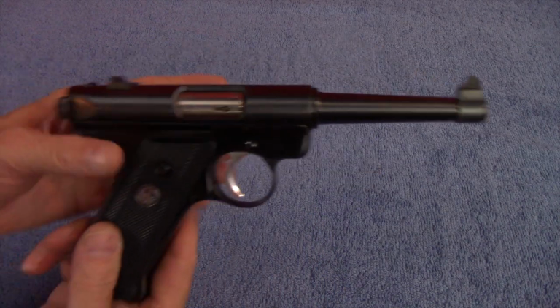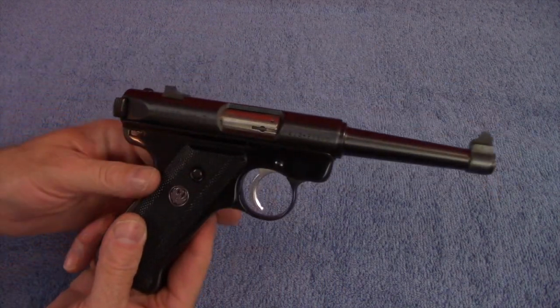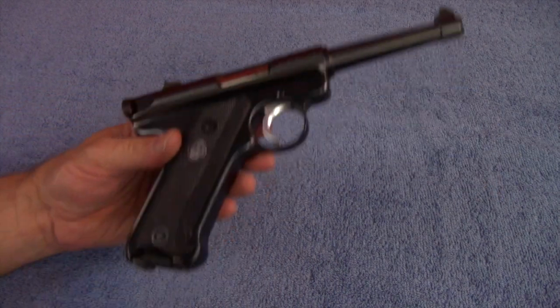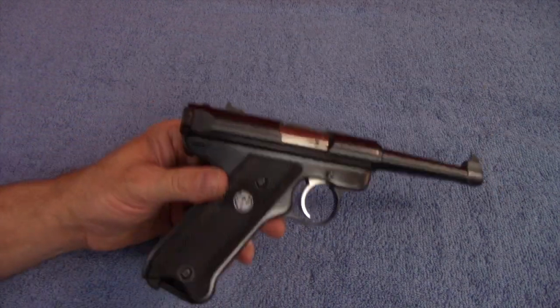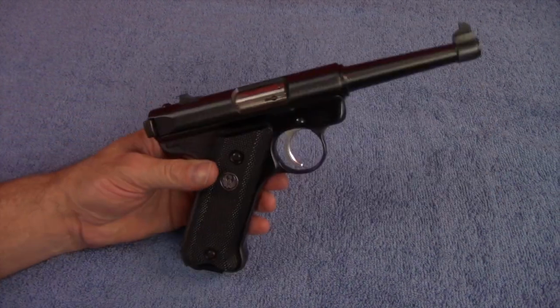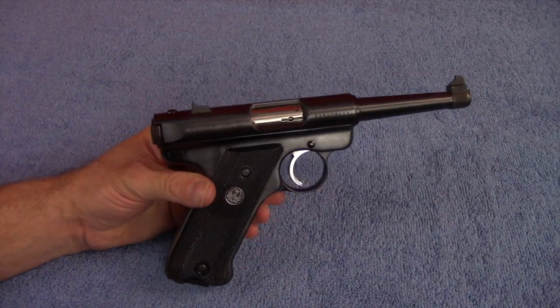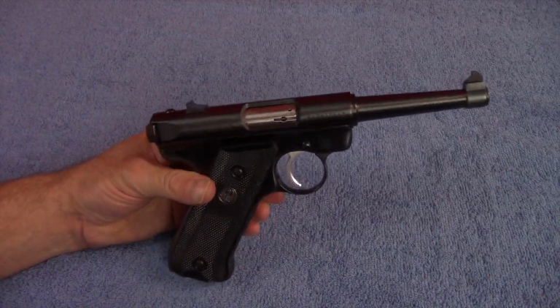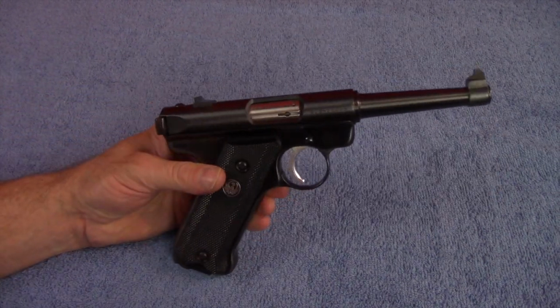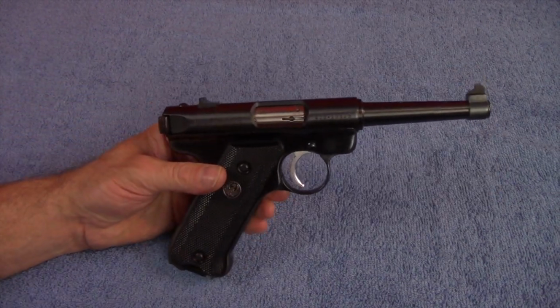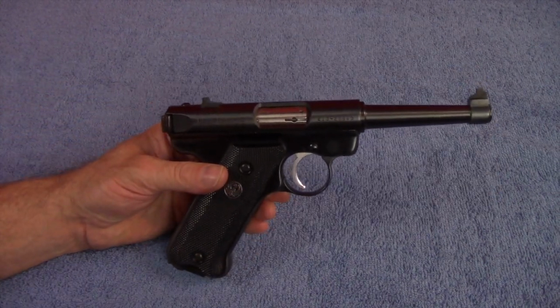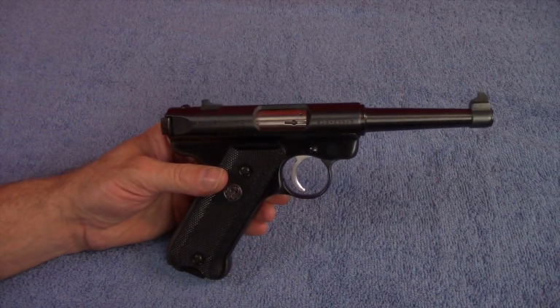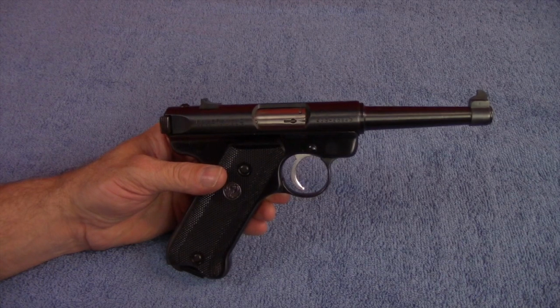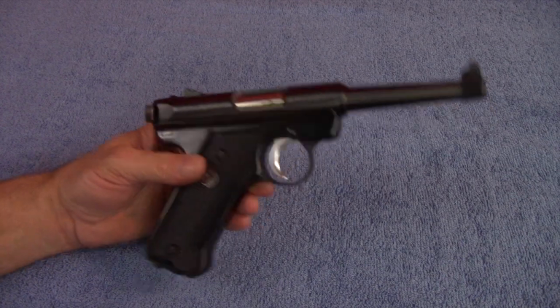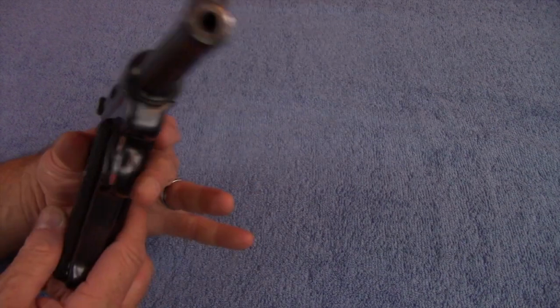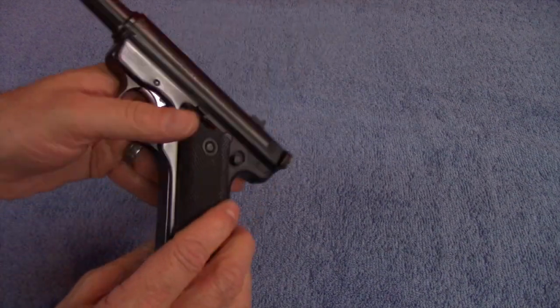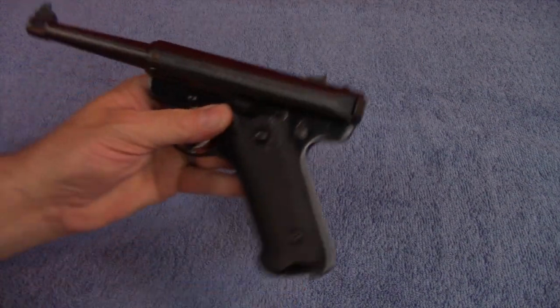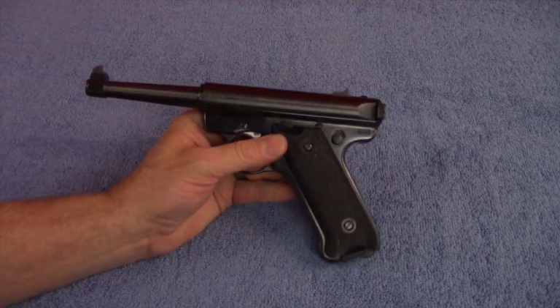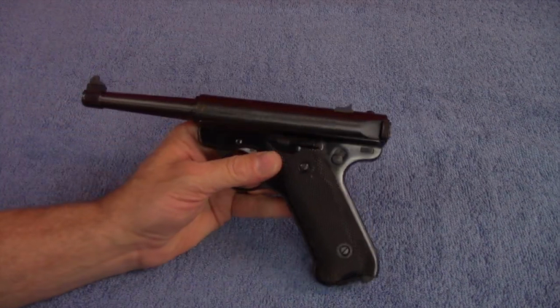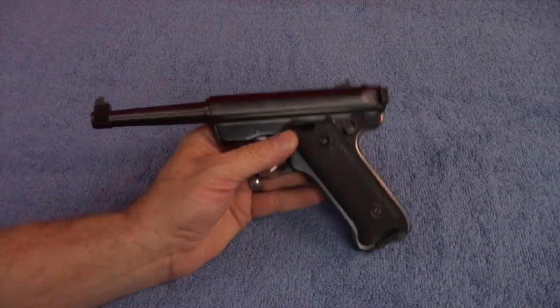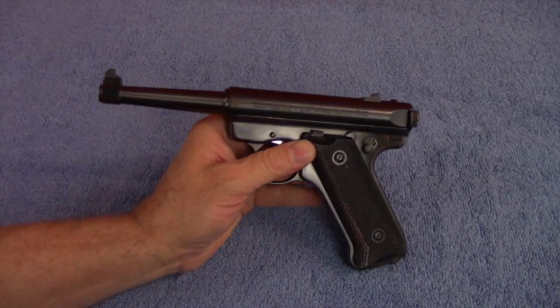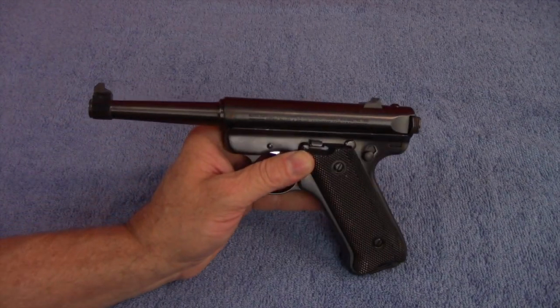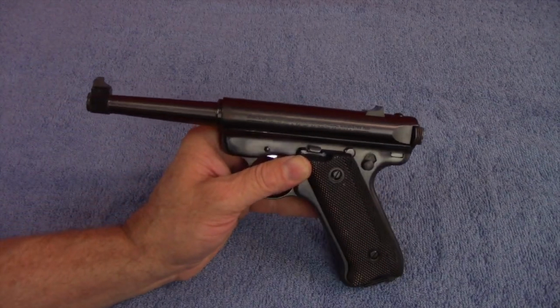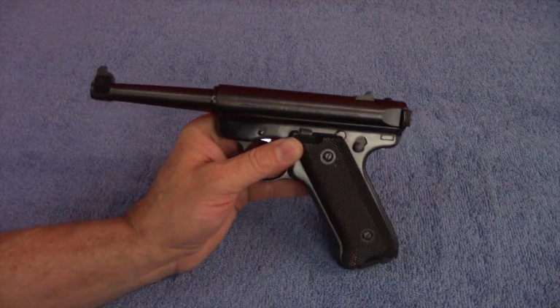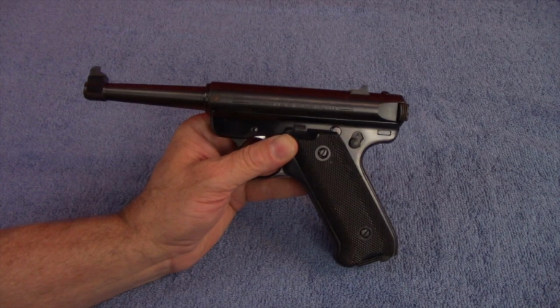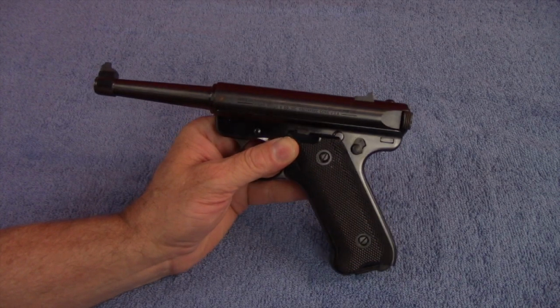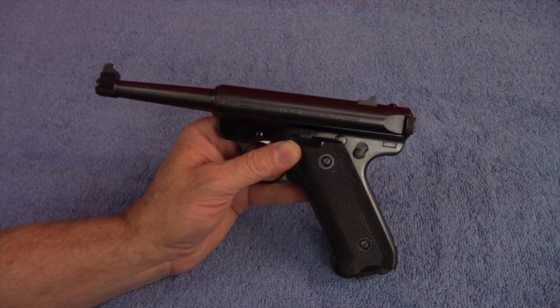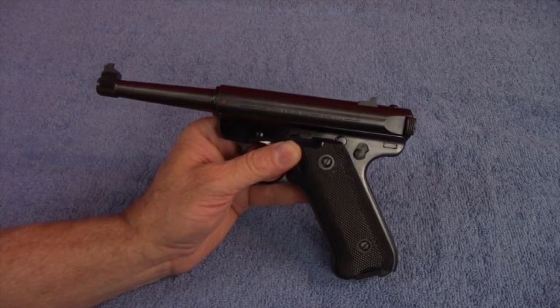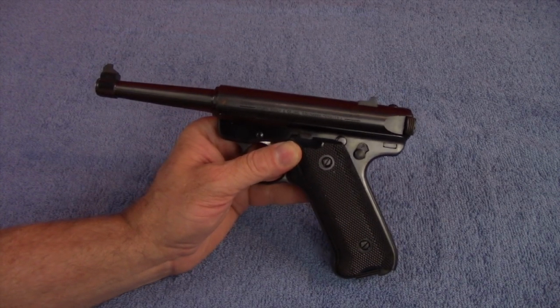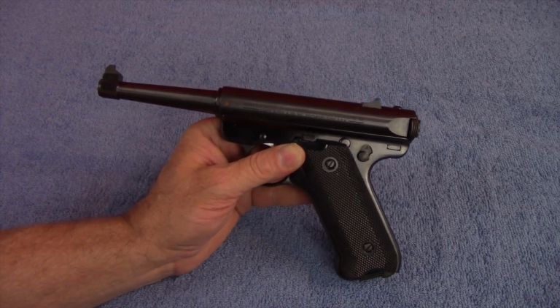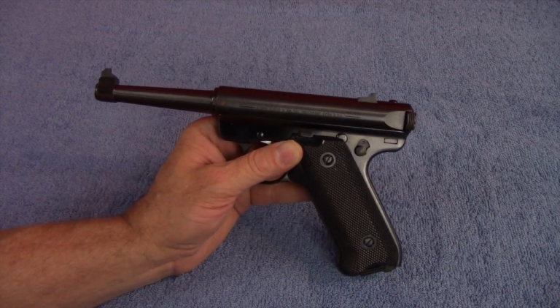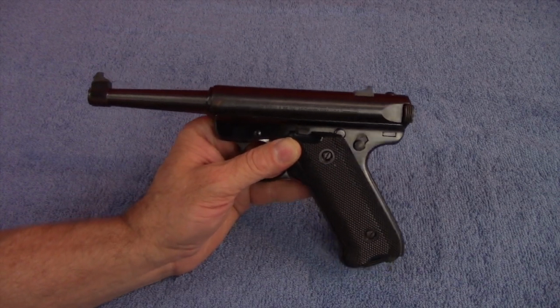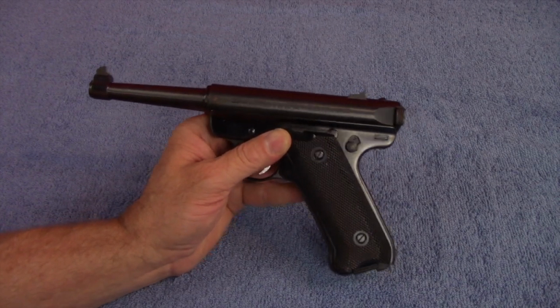But other than that, this is a fun handgun and I want one now. I would recommend it for anybody. They are known to be solid and accurate, so why wouldn't you? Let's go get one right now.